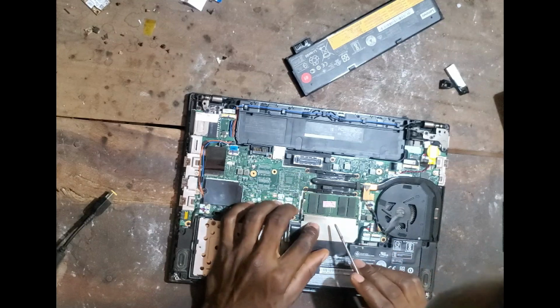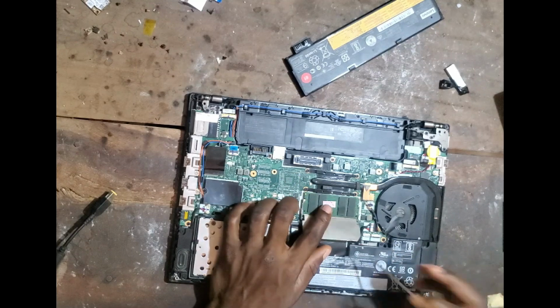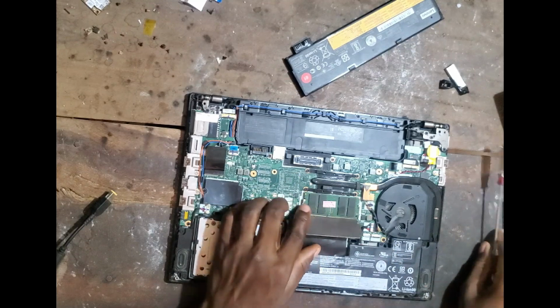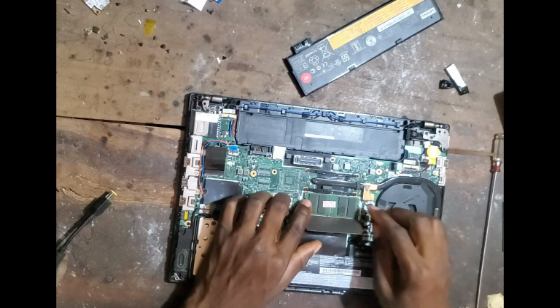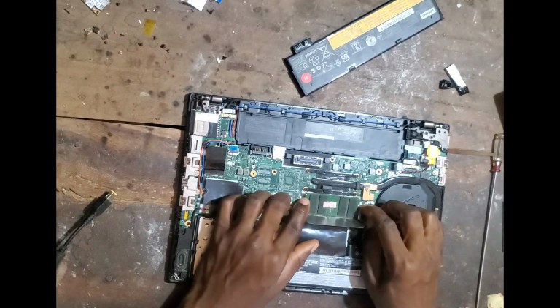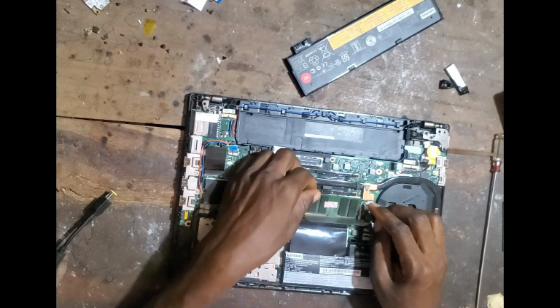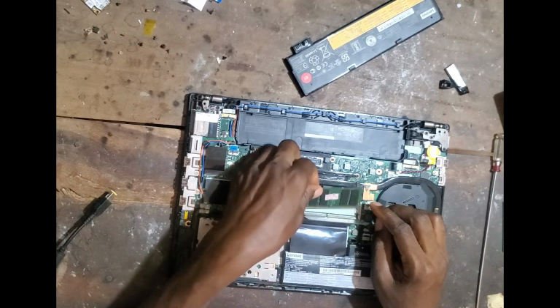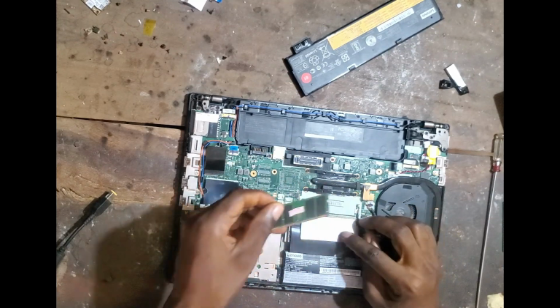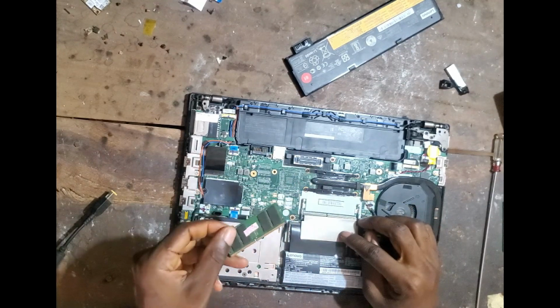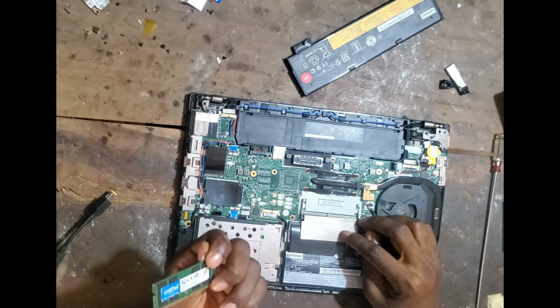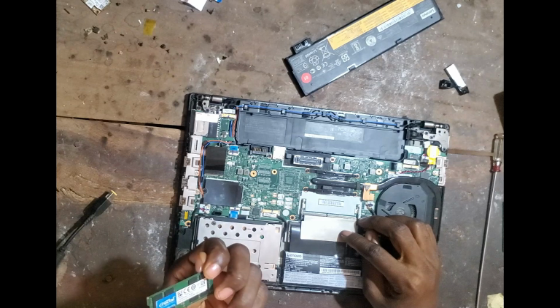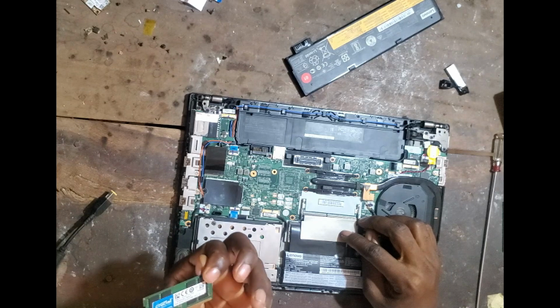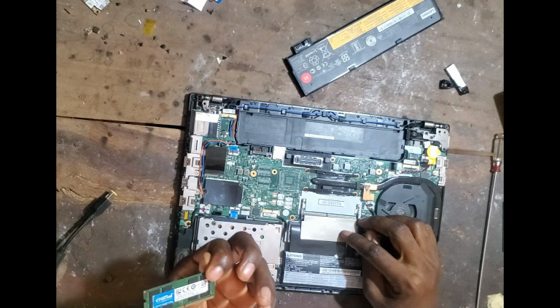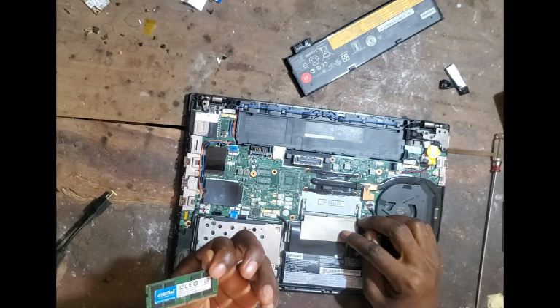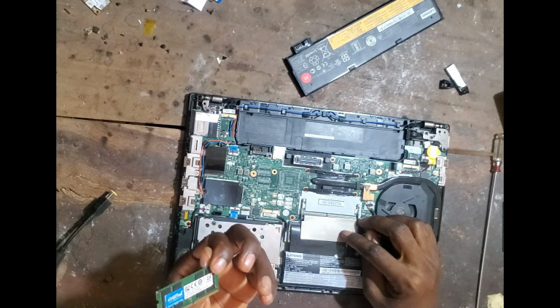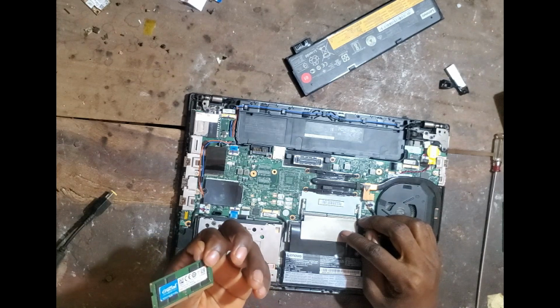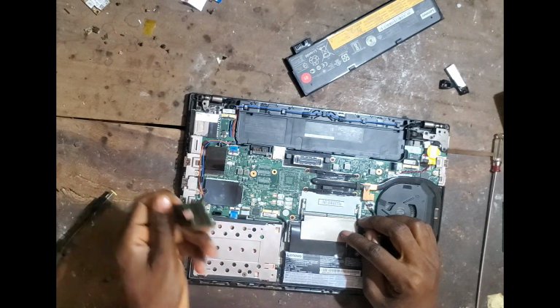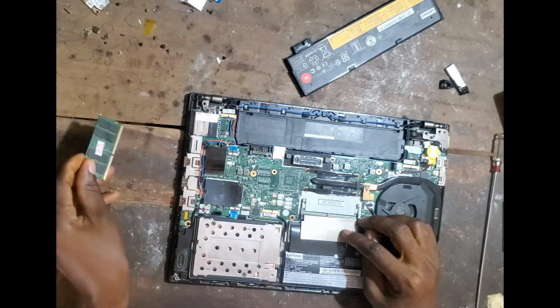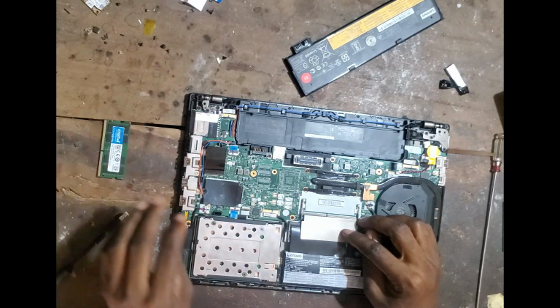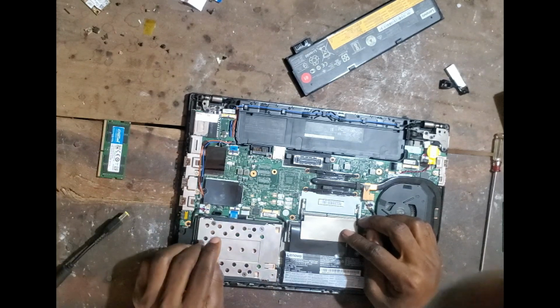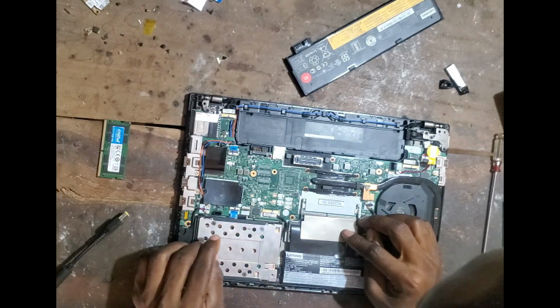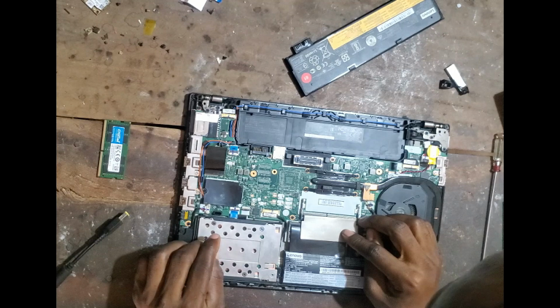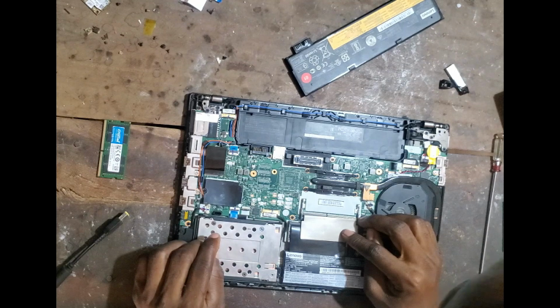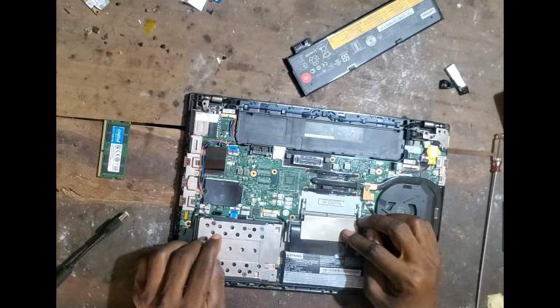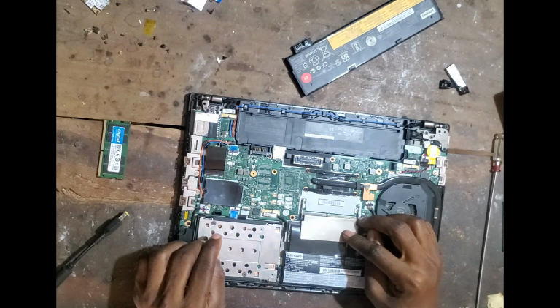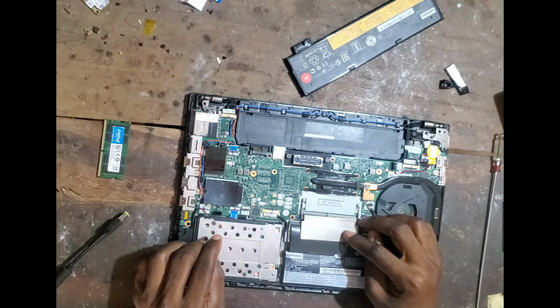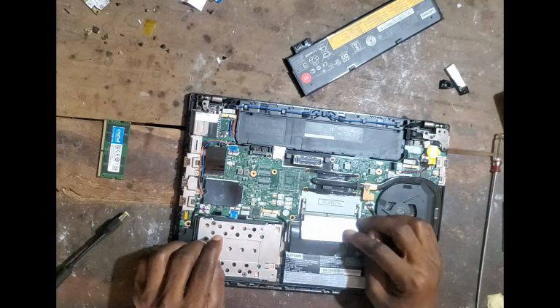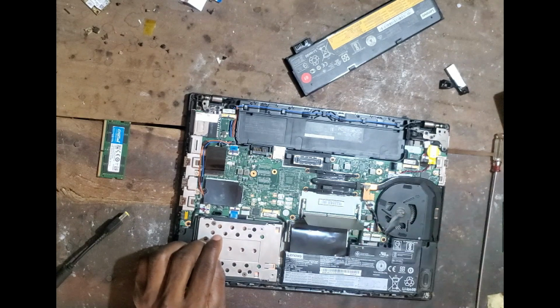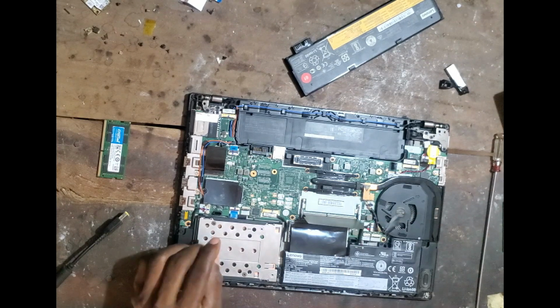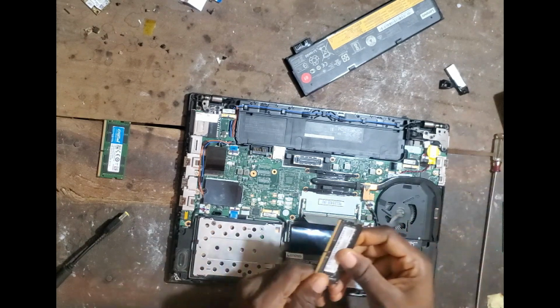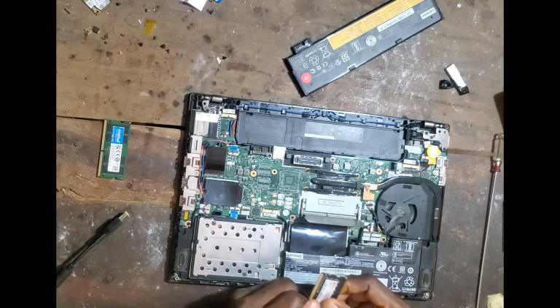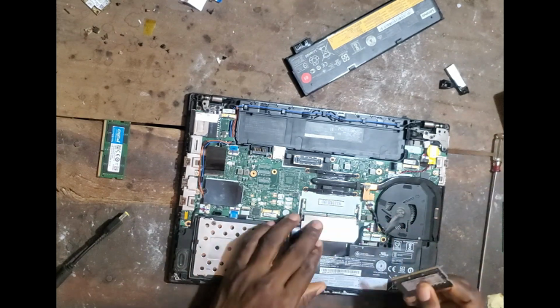Do you have a RAM here? Wow, is this RAM in good shape? Well, I'm going to use this RAM.